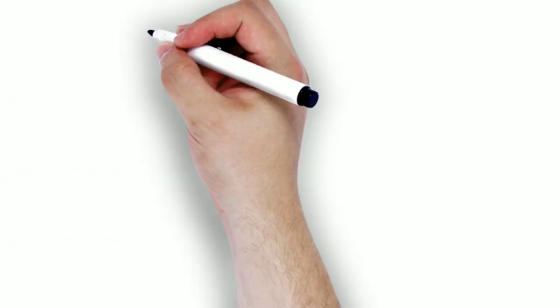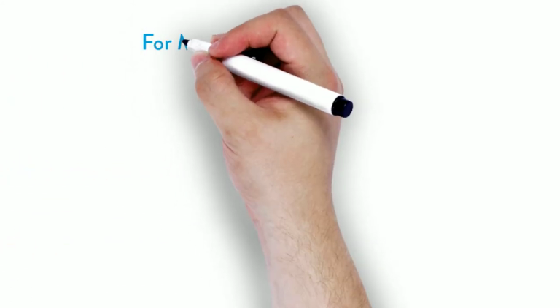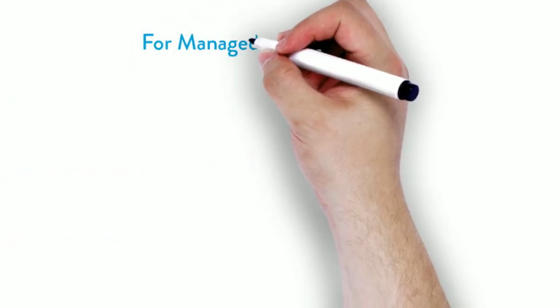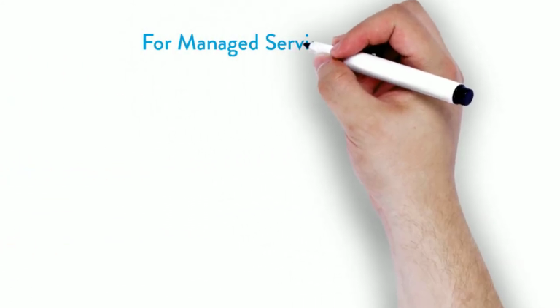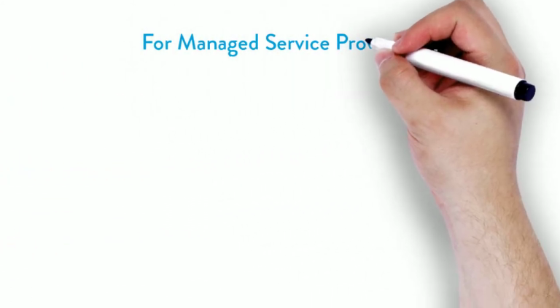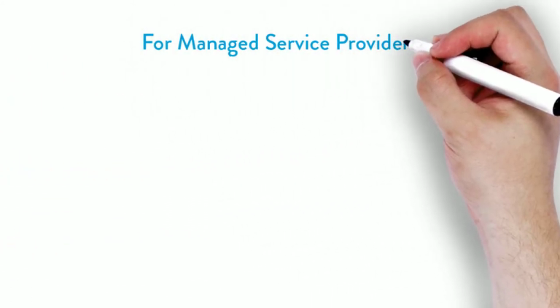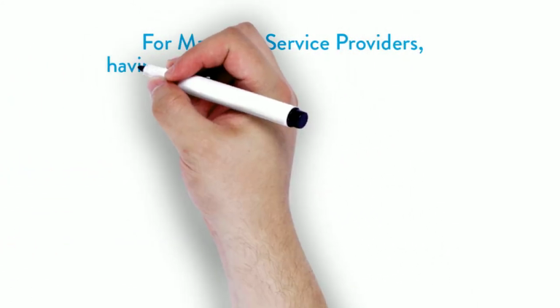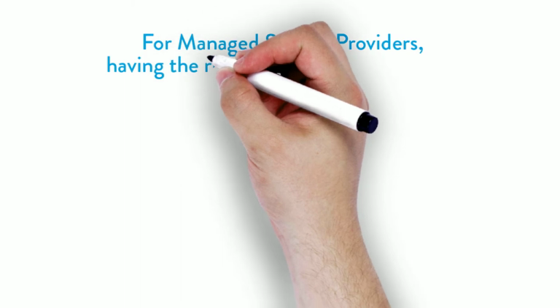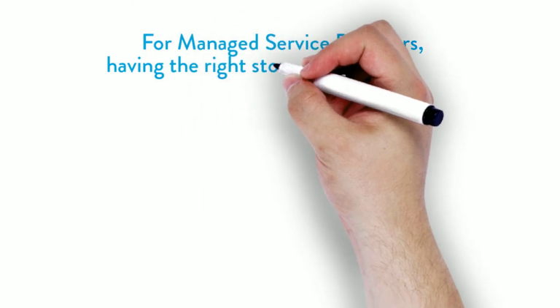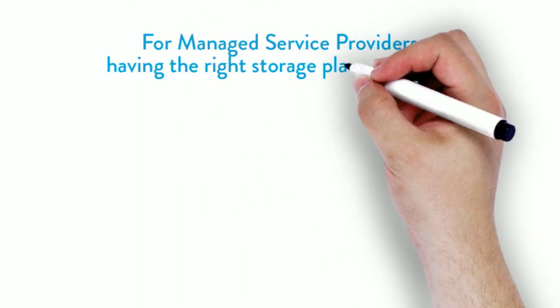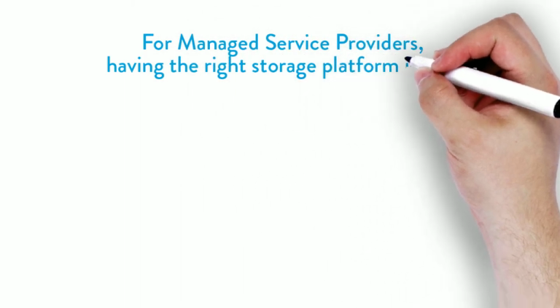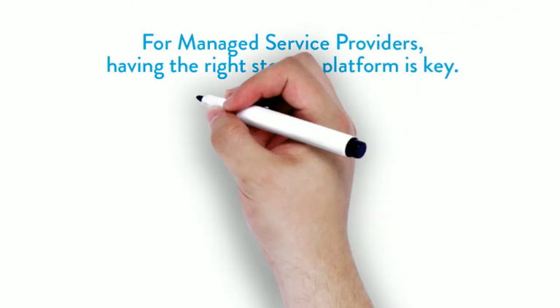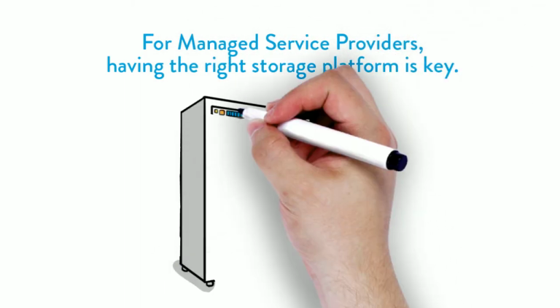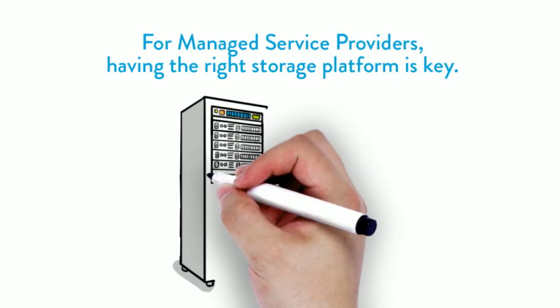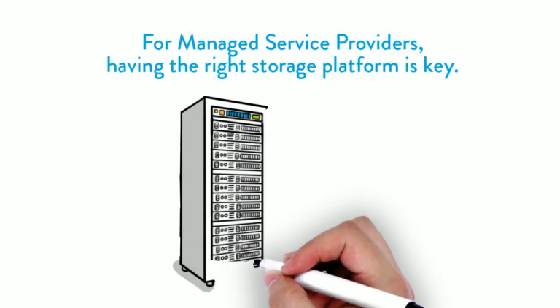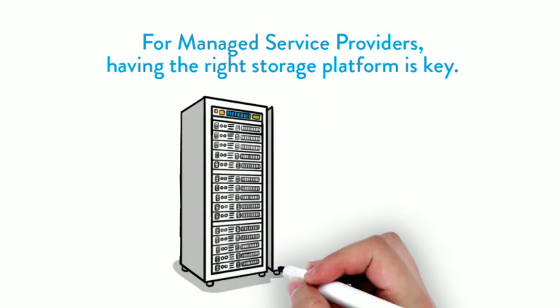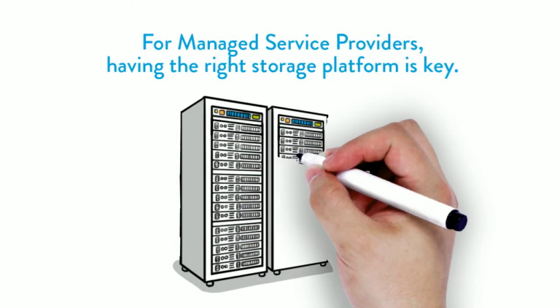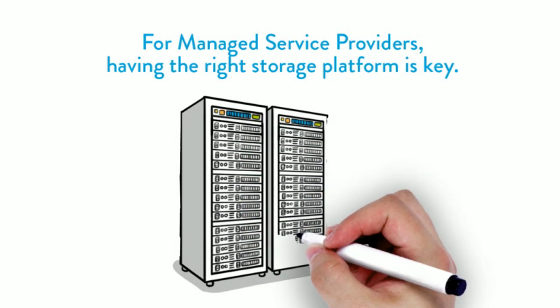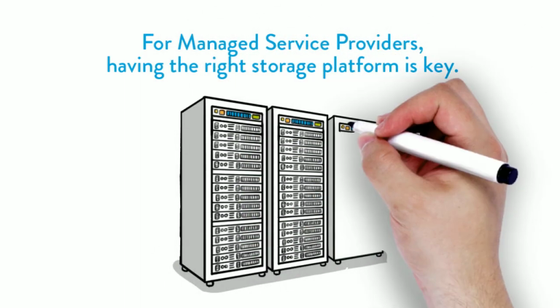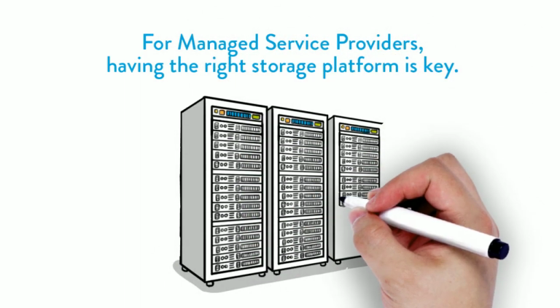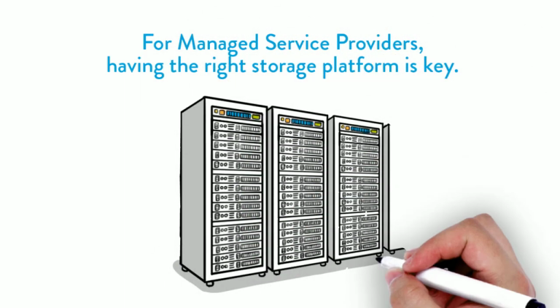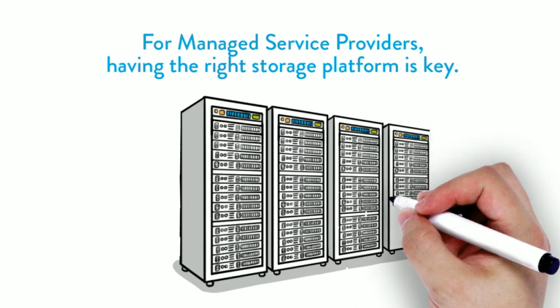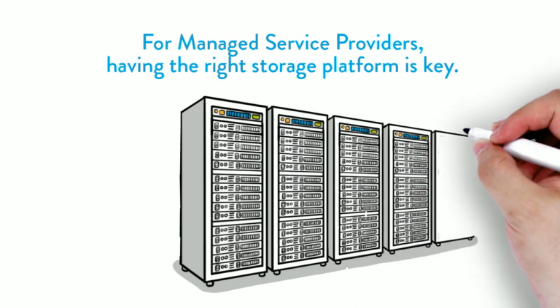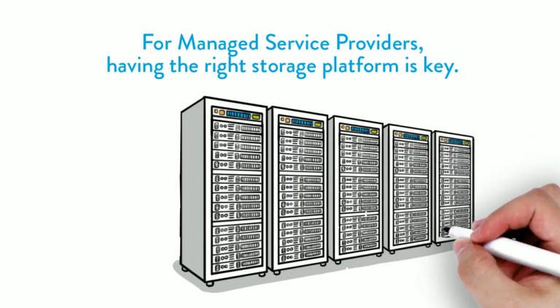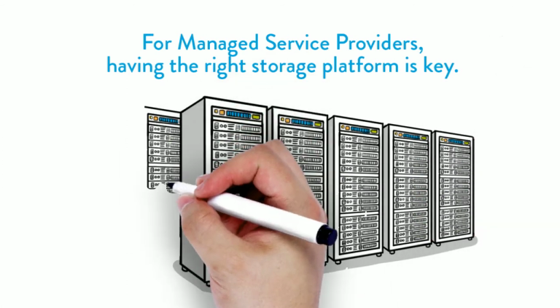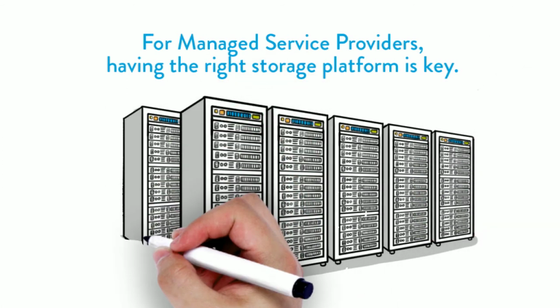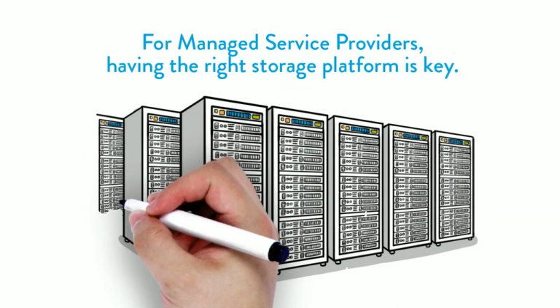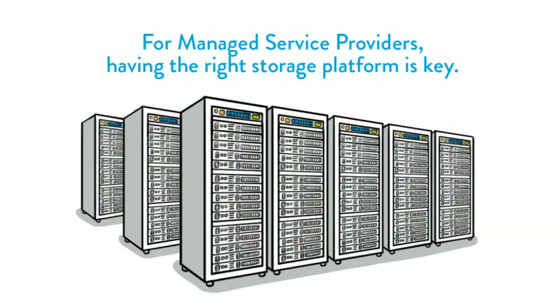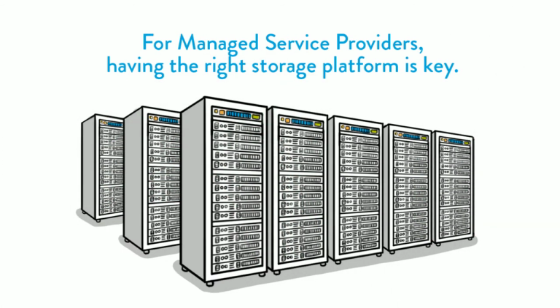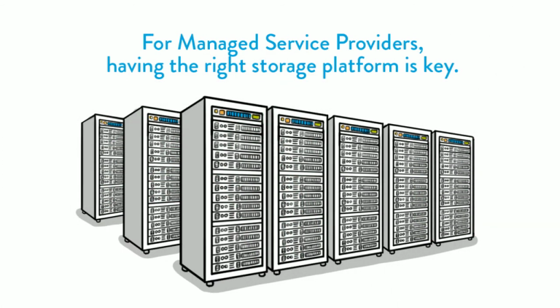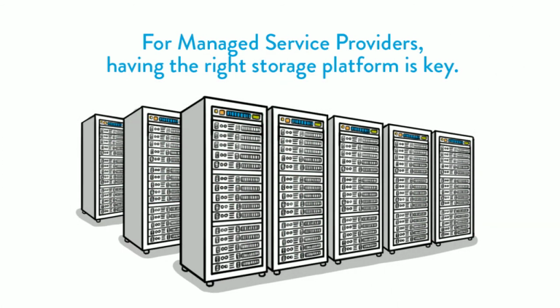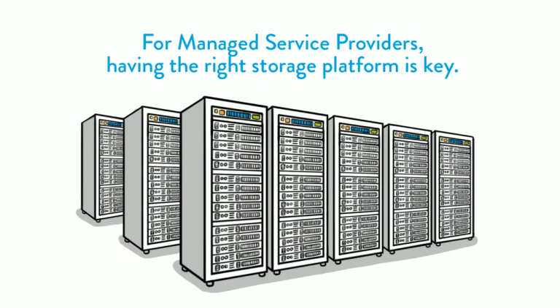For the managed service provider community, ensuring you have the right storage platform to respond quickly, dynamically and competitively is the key to increasing customer satisfaction and growing hosted revenues.